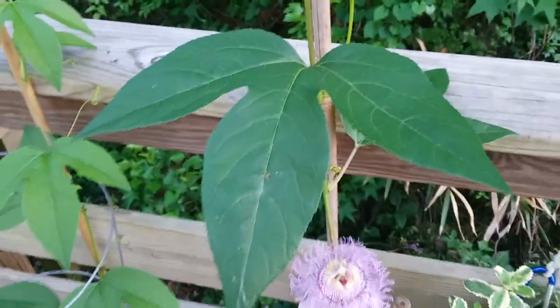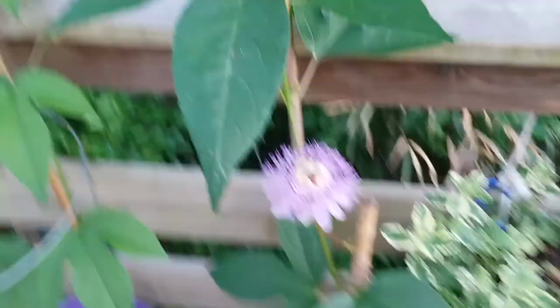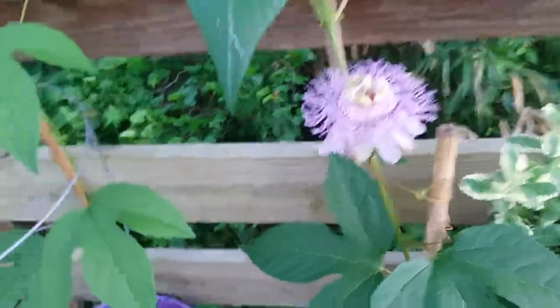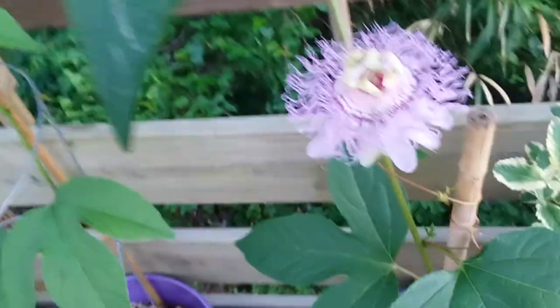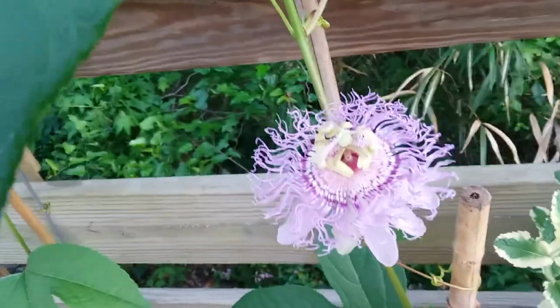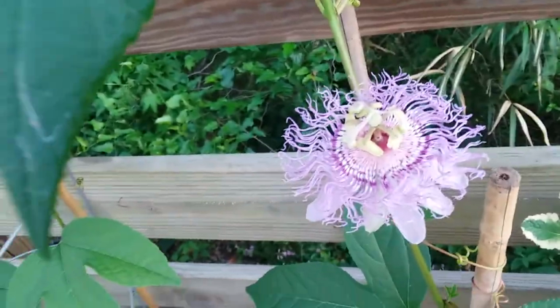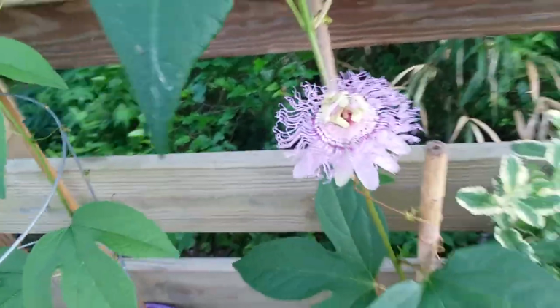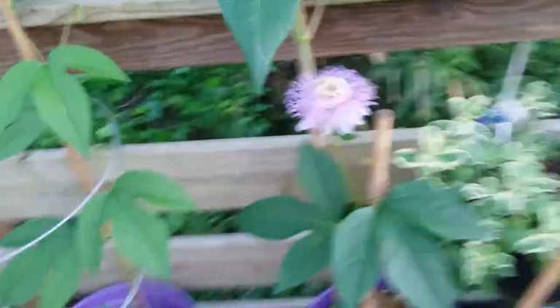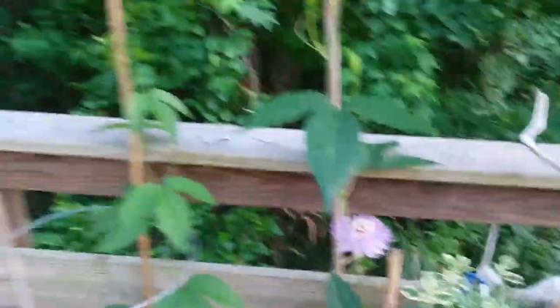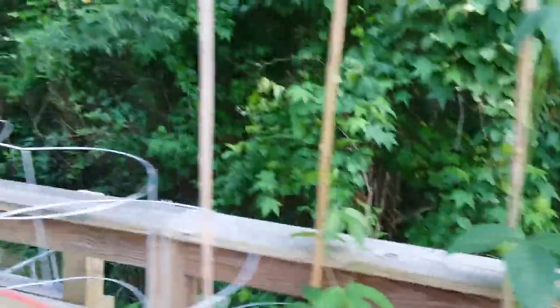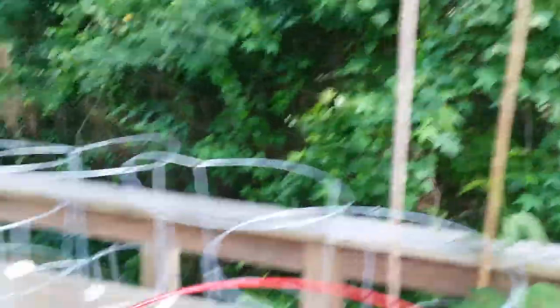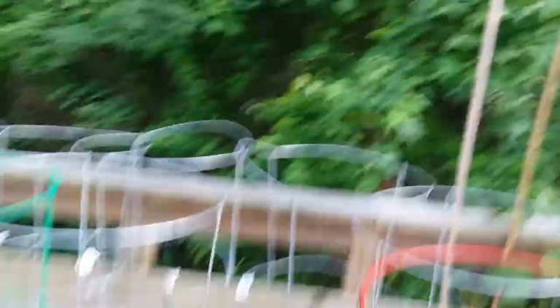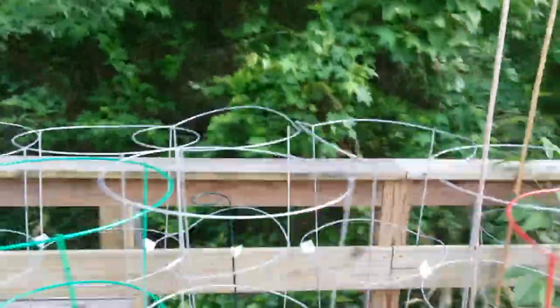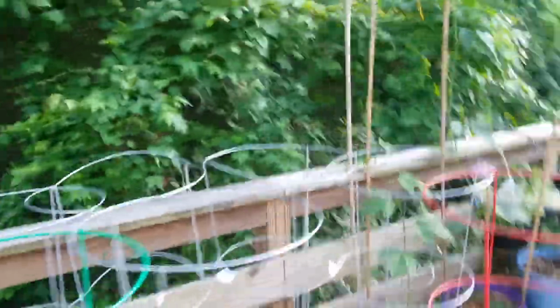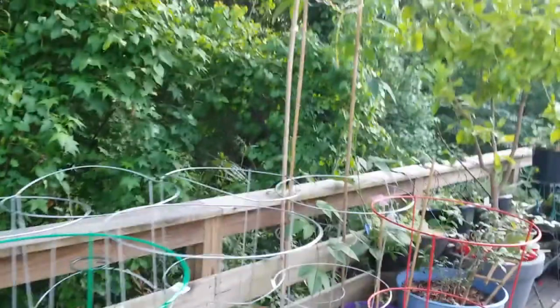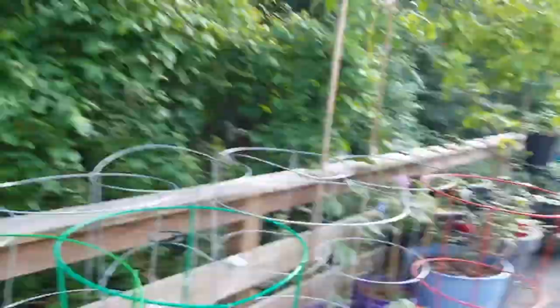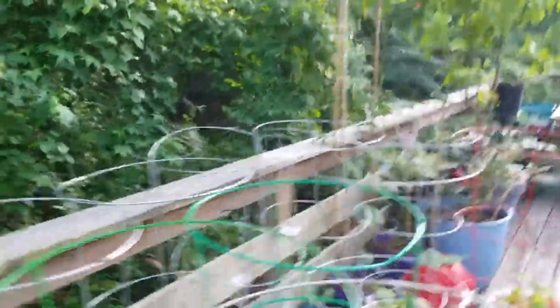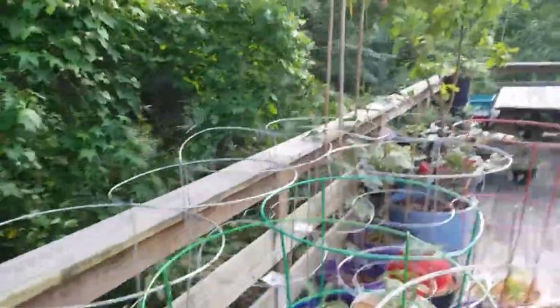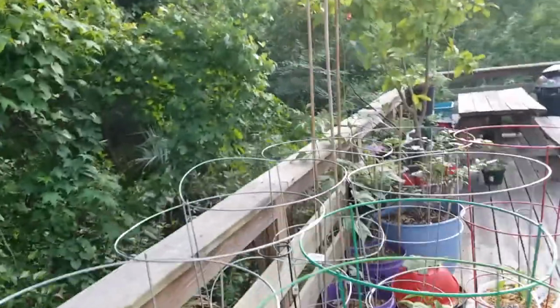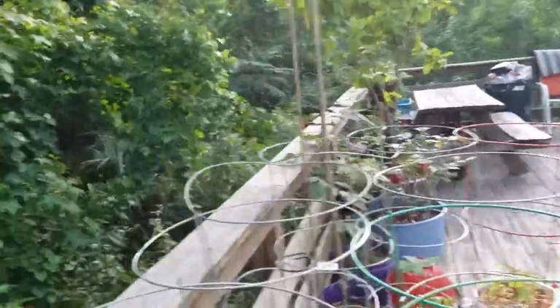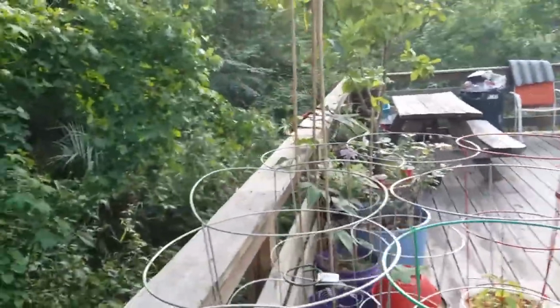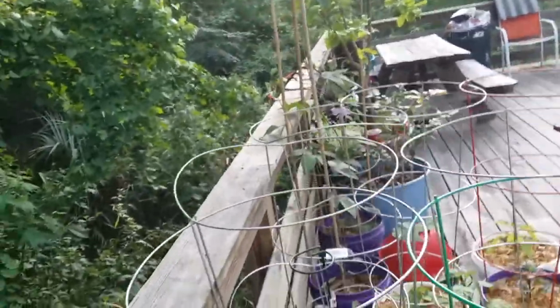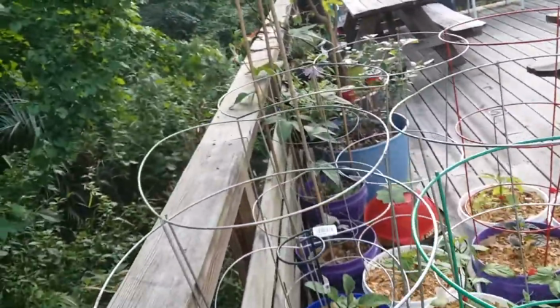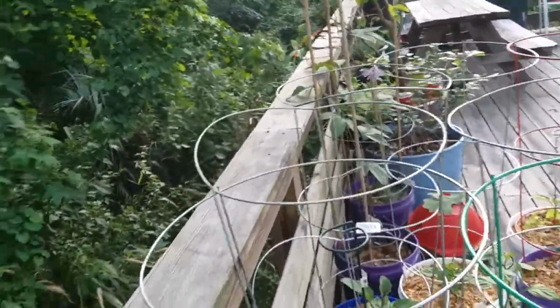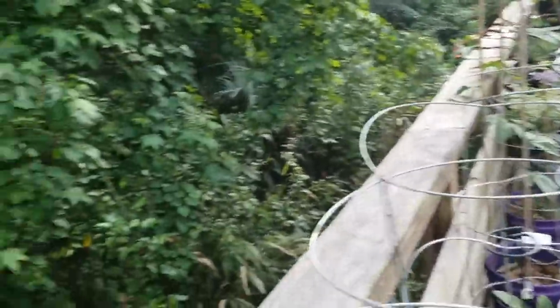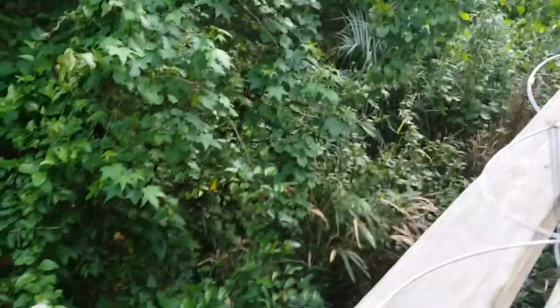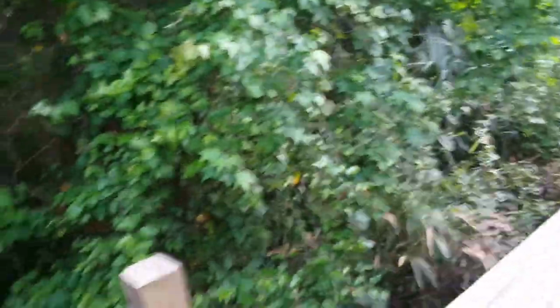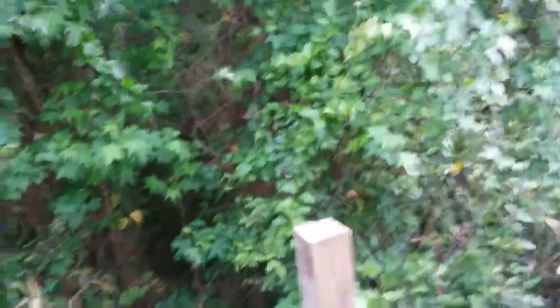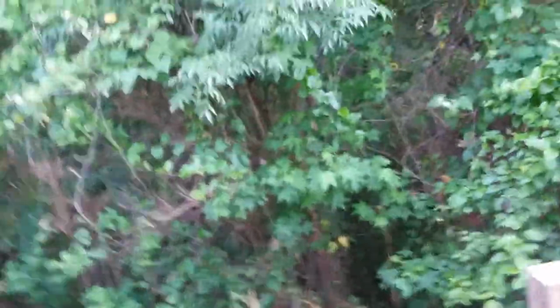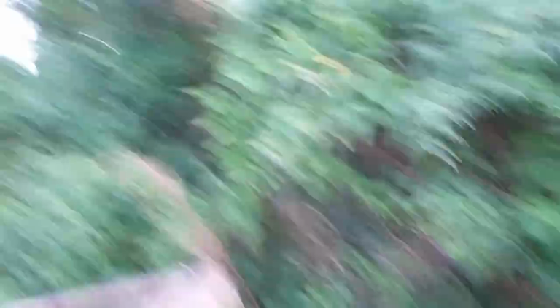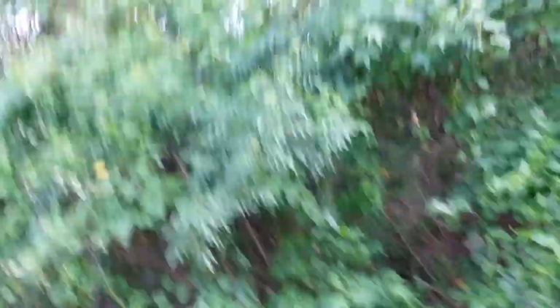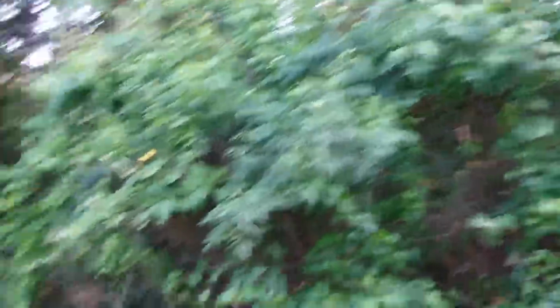I haven't tried the purple passion fruit yet because we haven't had any fruit on our plants yet. This is the second year we've gotten flowers, and last year butterflies ate all the leaves so the fruit fell off.